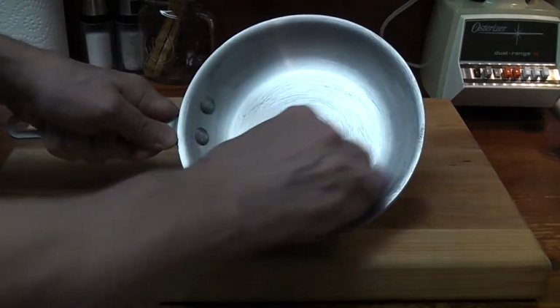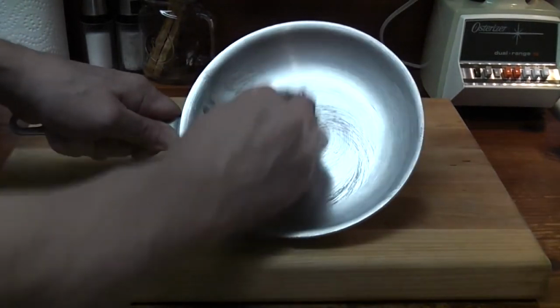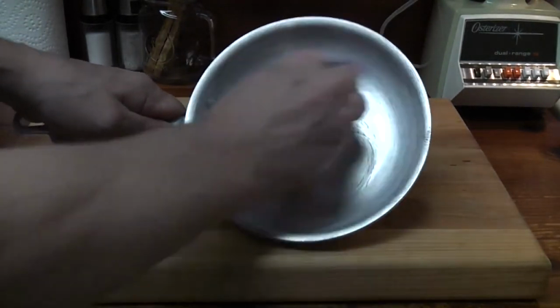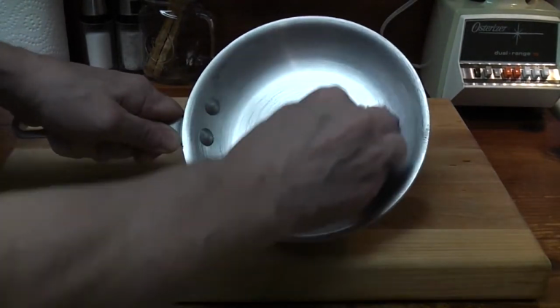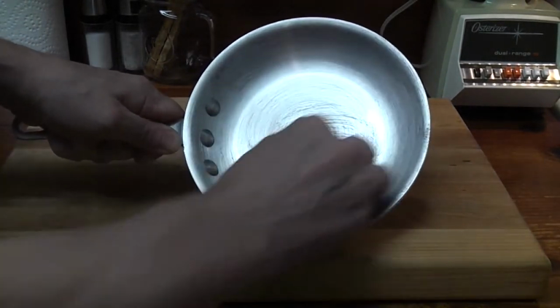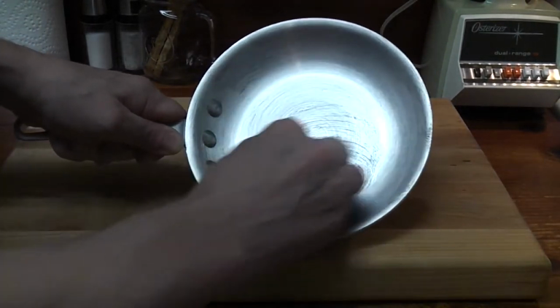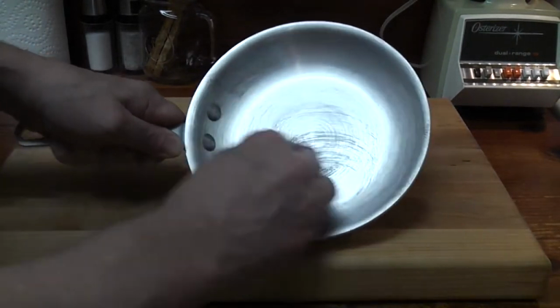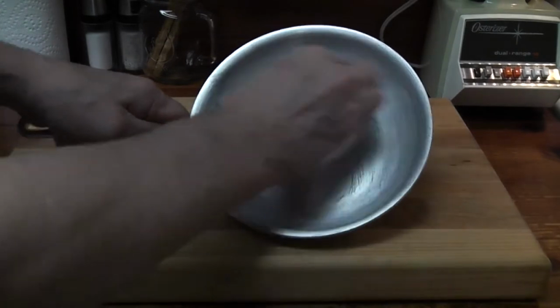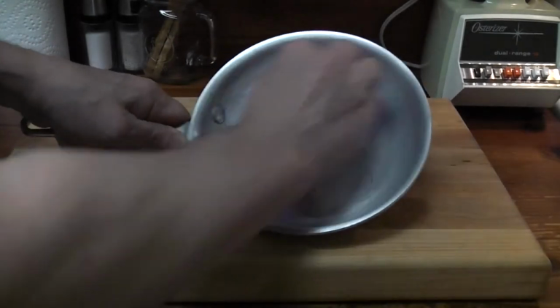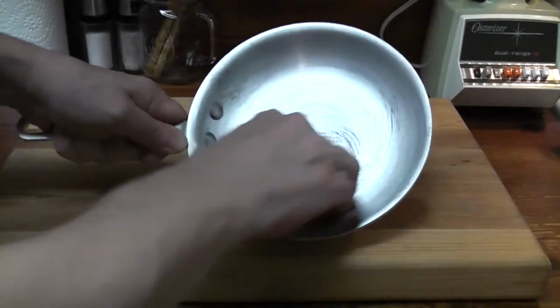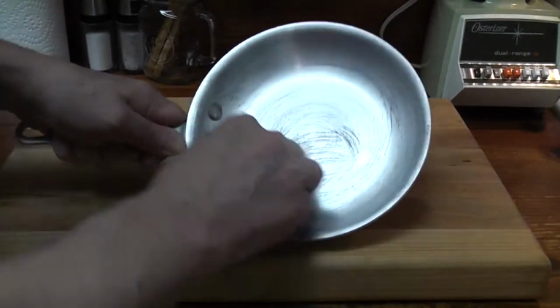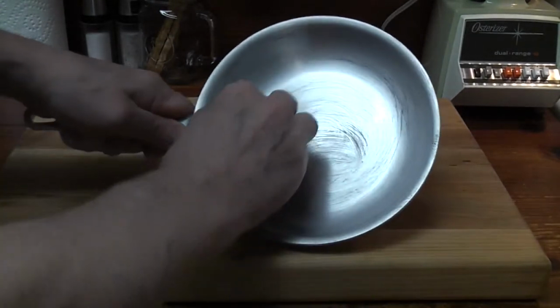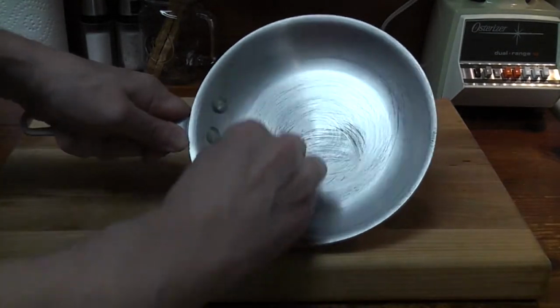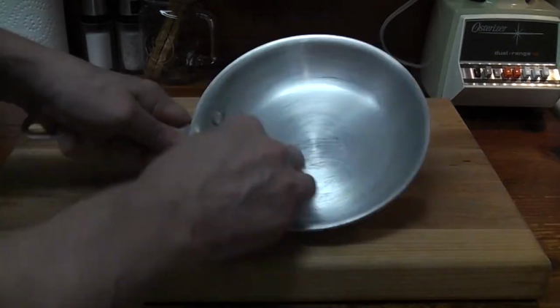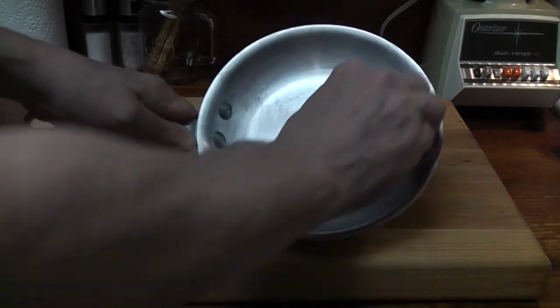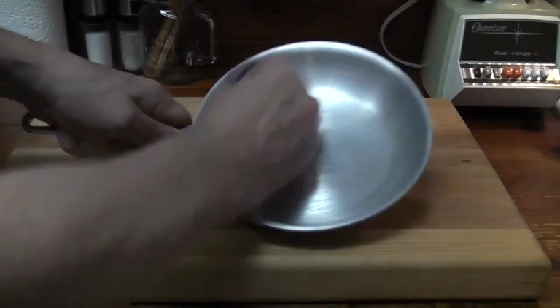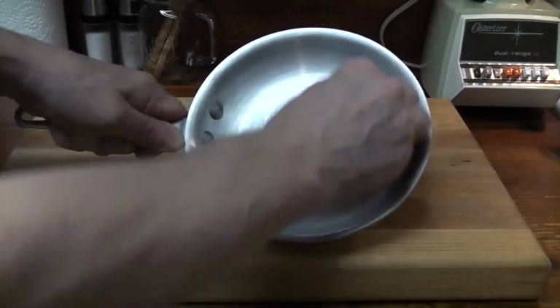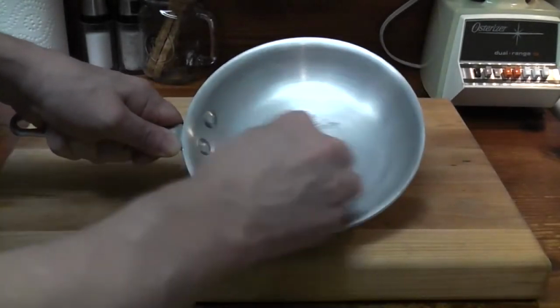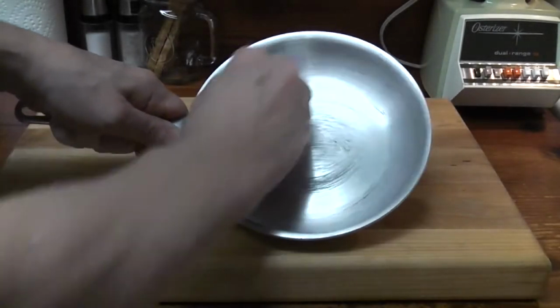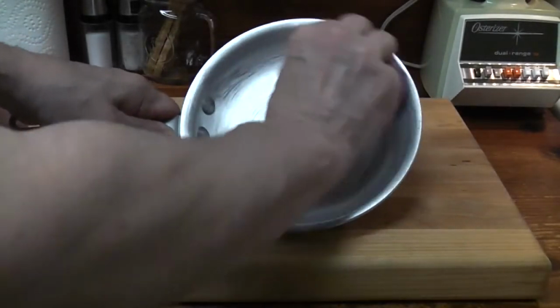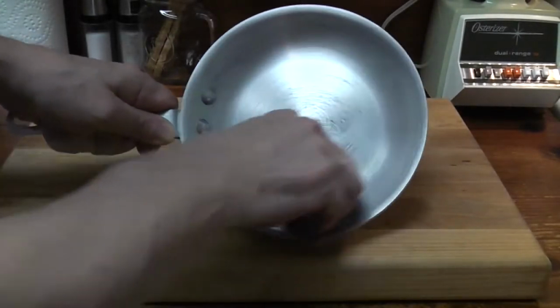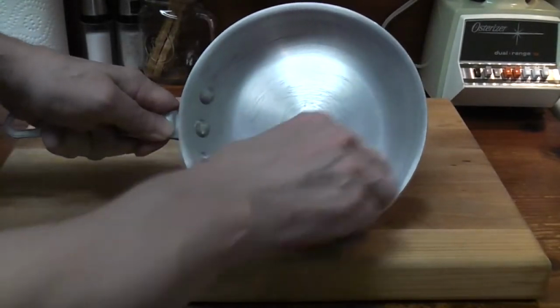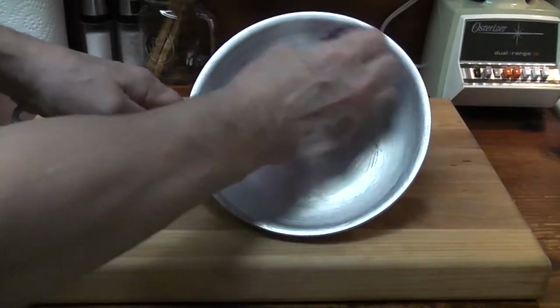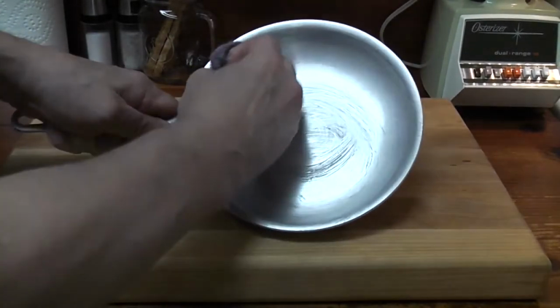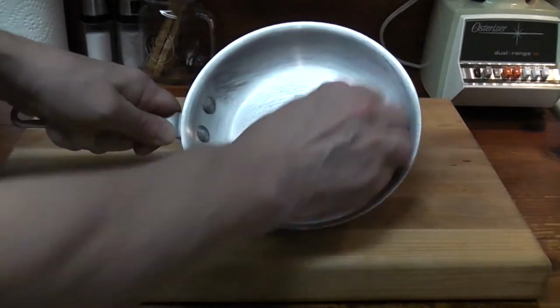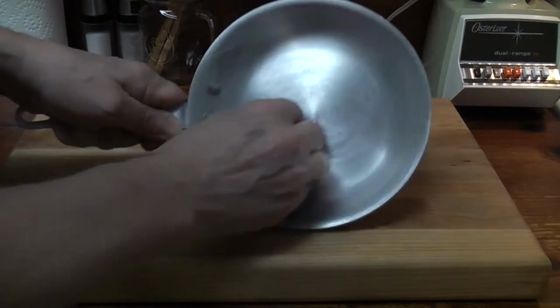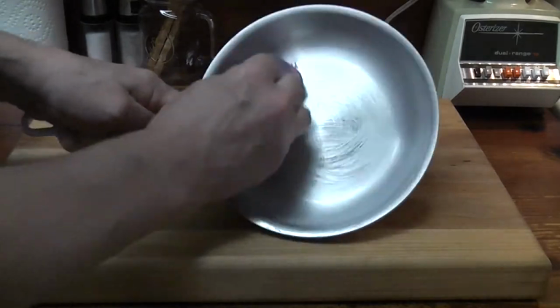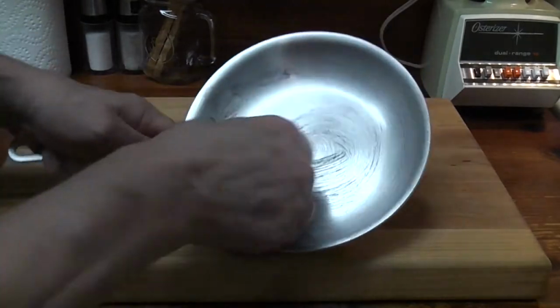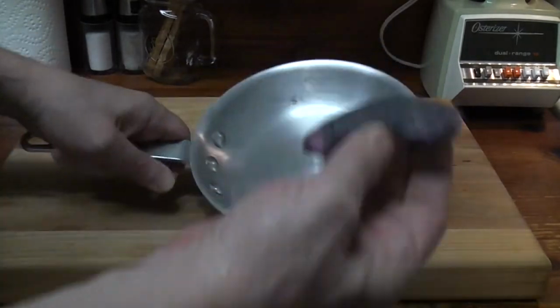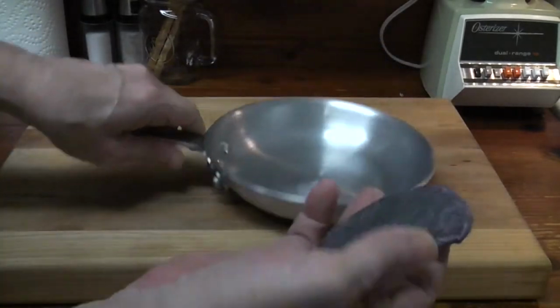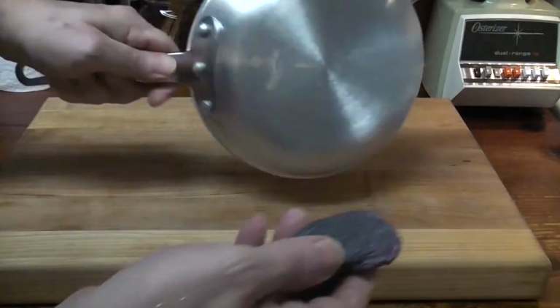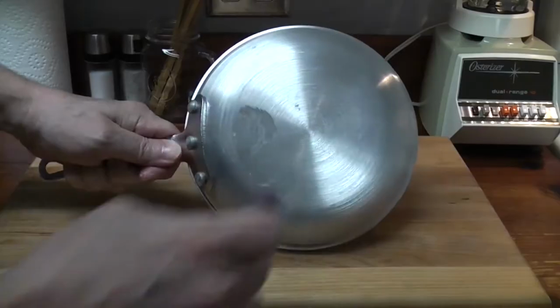Move the Brillo pad in a circular motion to thoroughly scrub out the inside of the egg pan. Then, using the same technique, clean the outside.